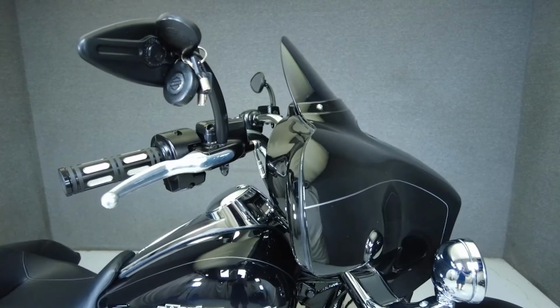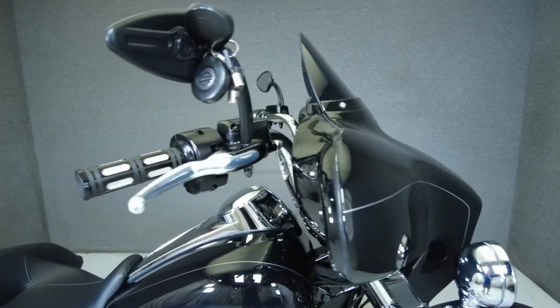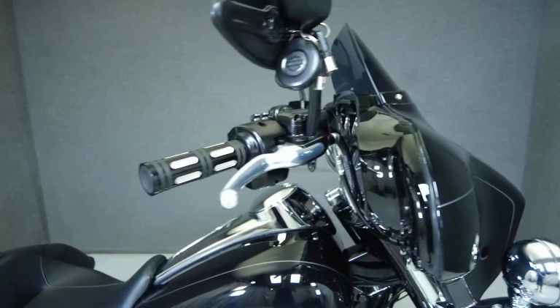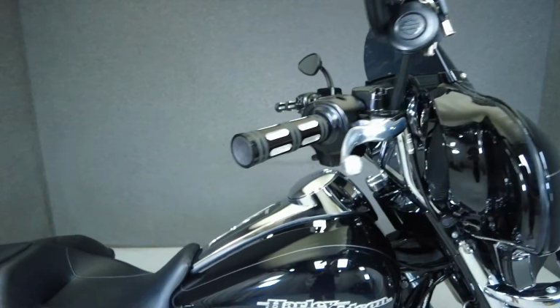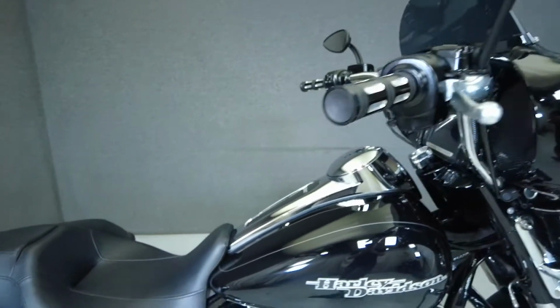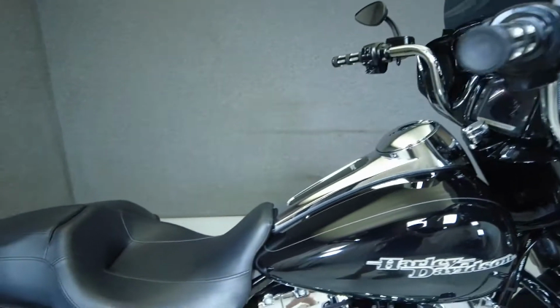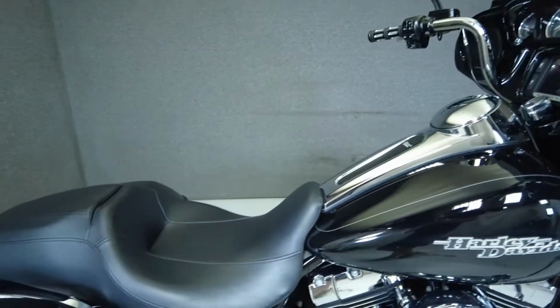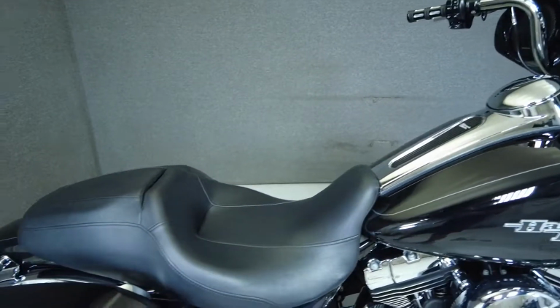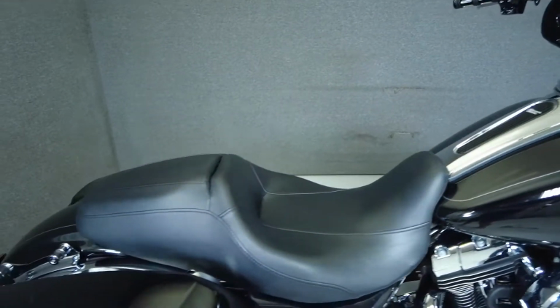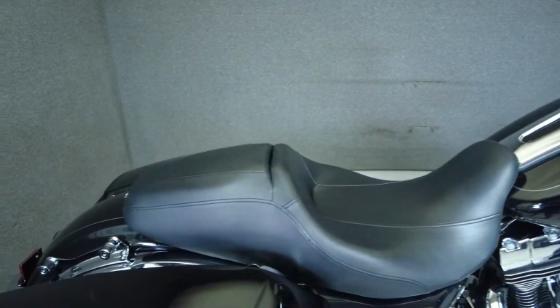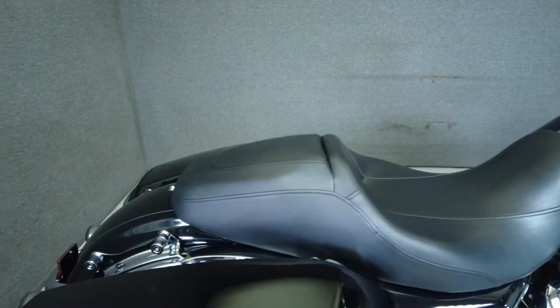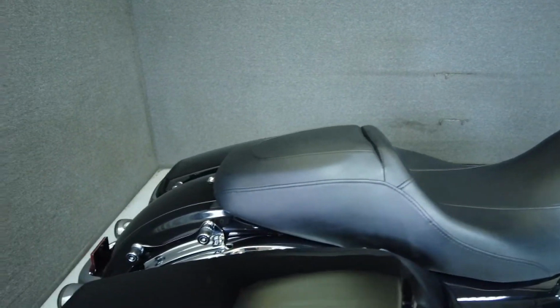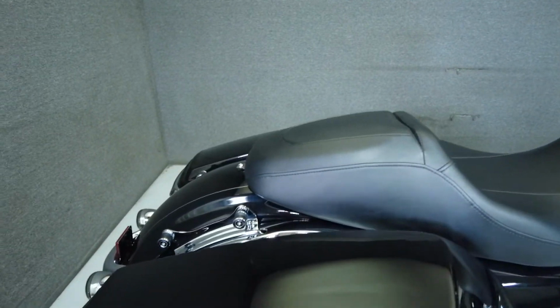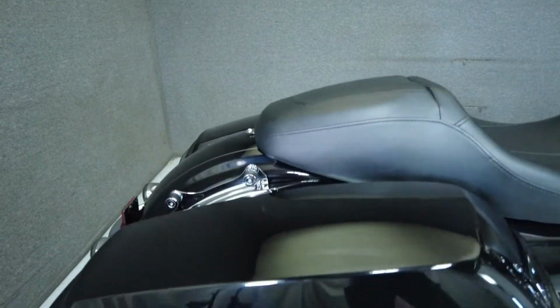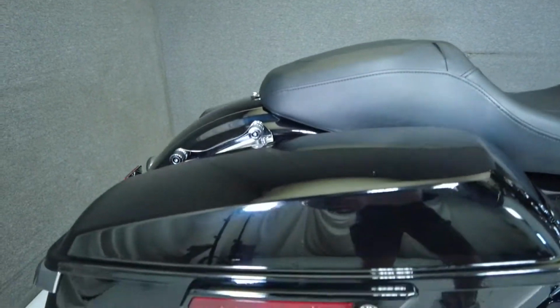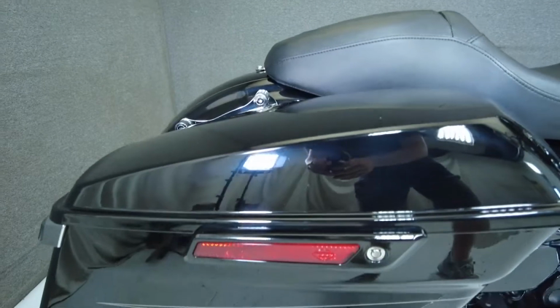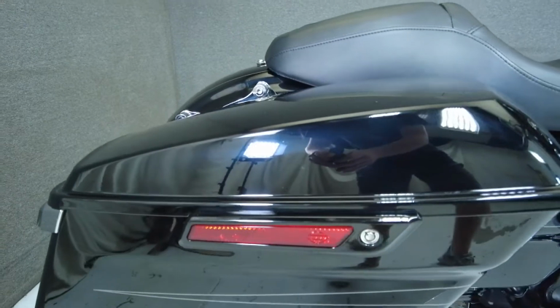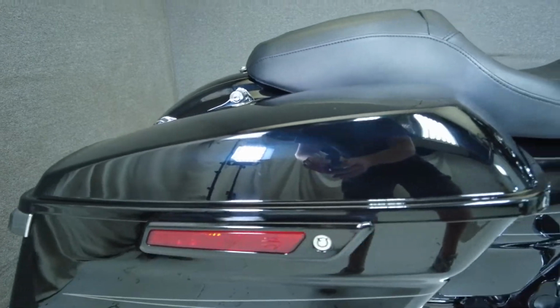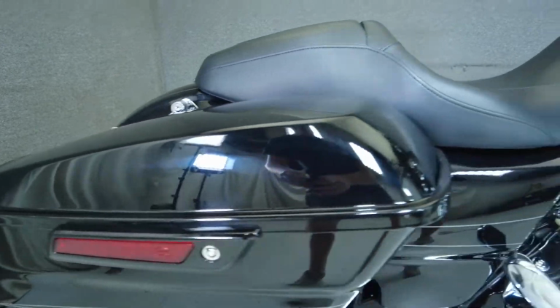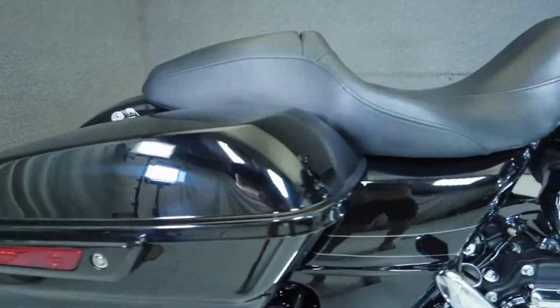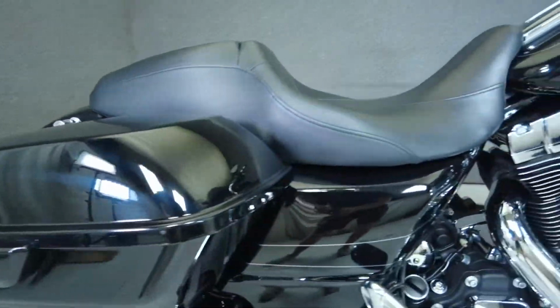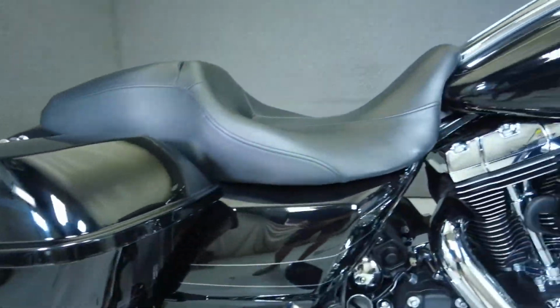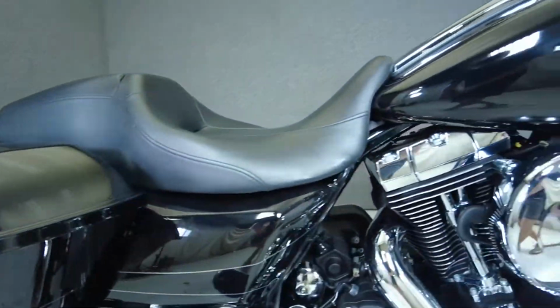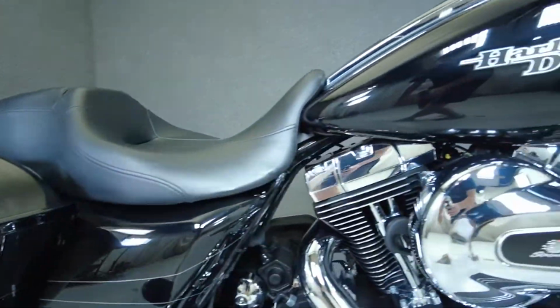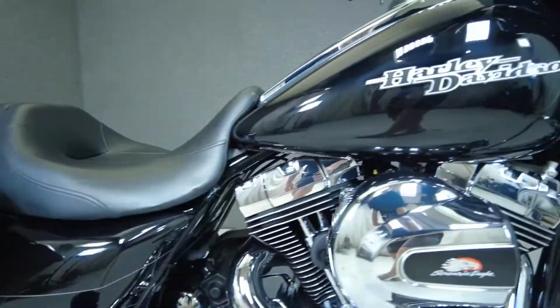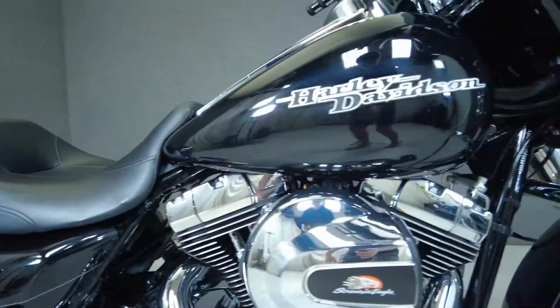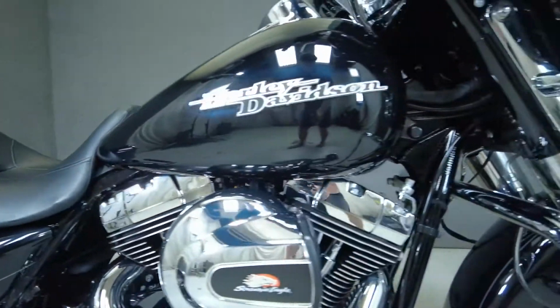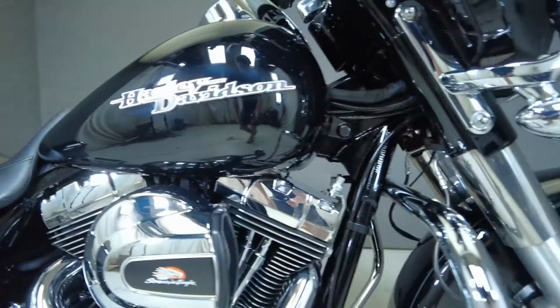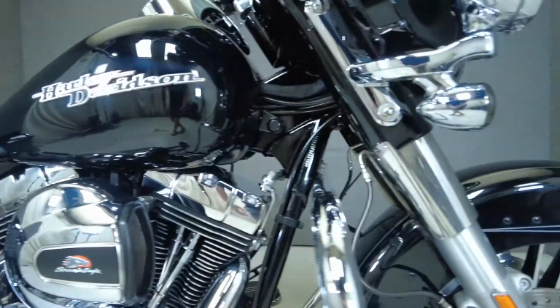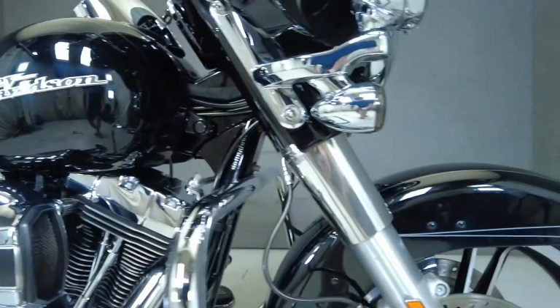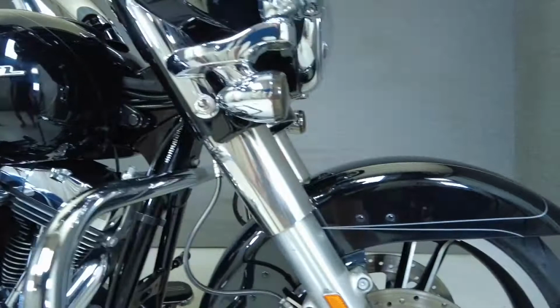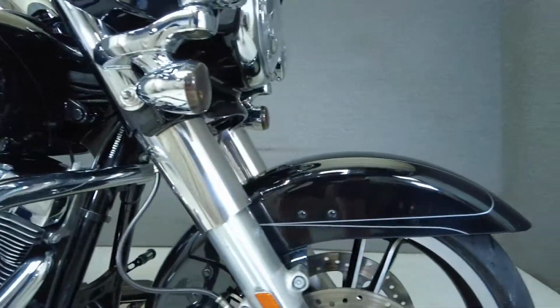It's been upgraded with grips, mirrors, windshield, LED headlight and passing lamps, smoke front and rear turn signals, screaming eagle air cleaner, TorPak docking hardware, handlebars, saddlebag lights, aftermarket shift levers, and a Reinhardt exhaust.